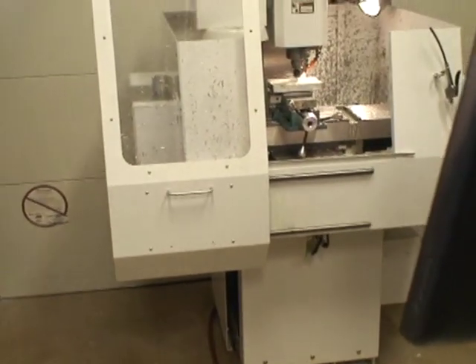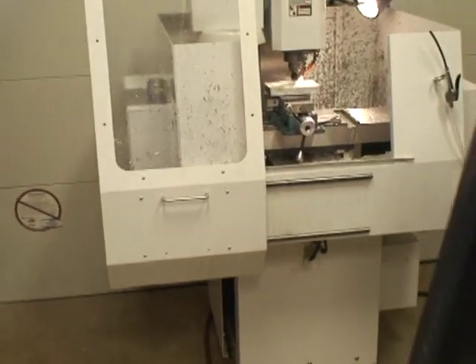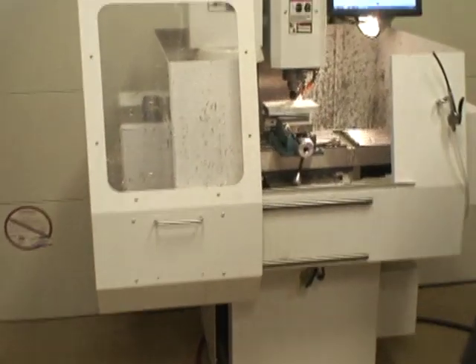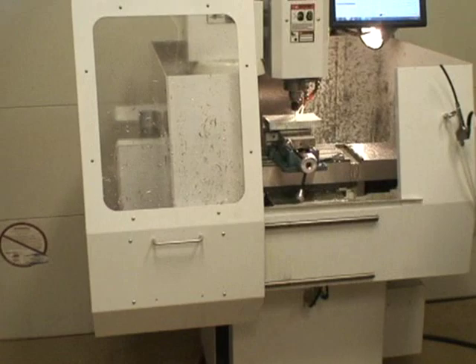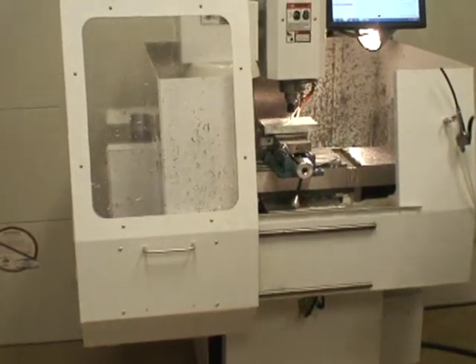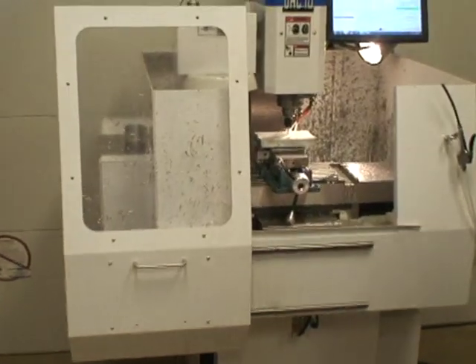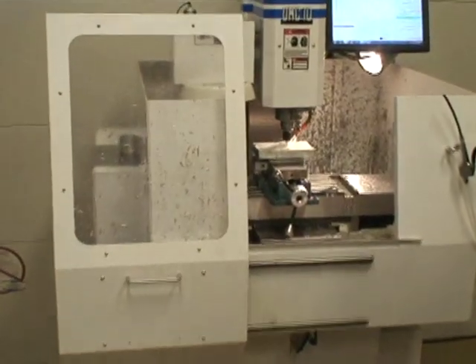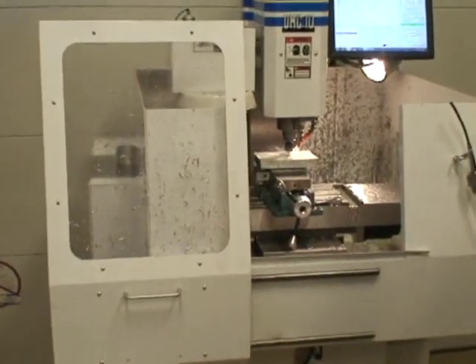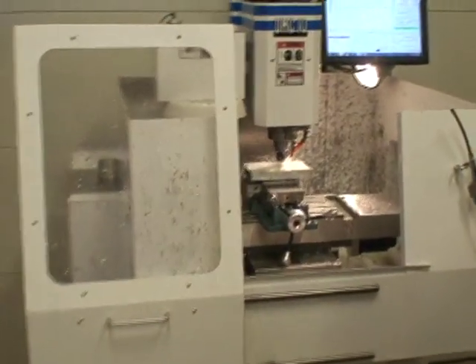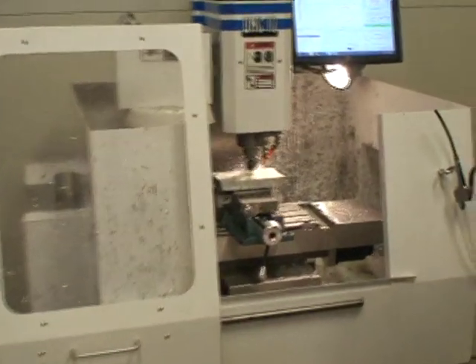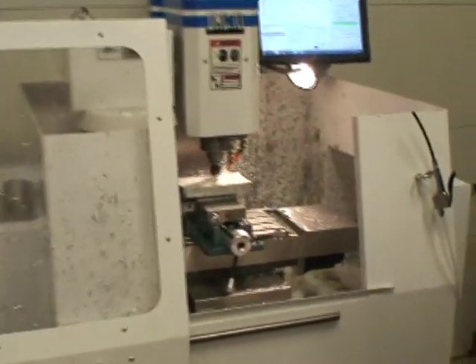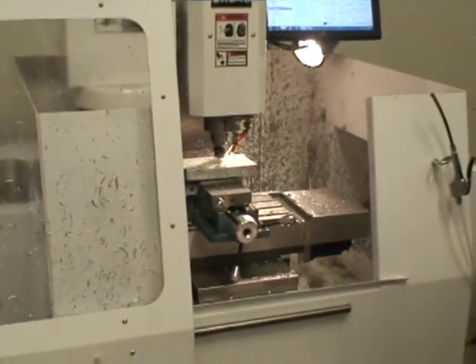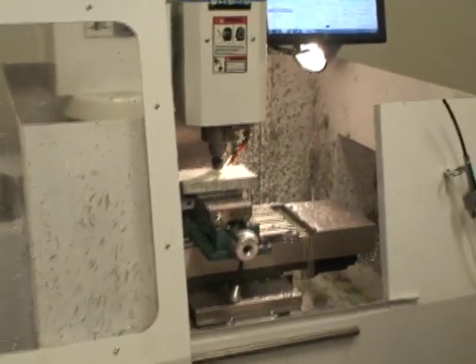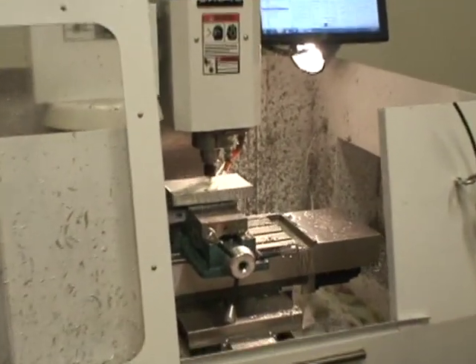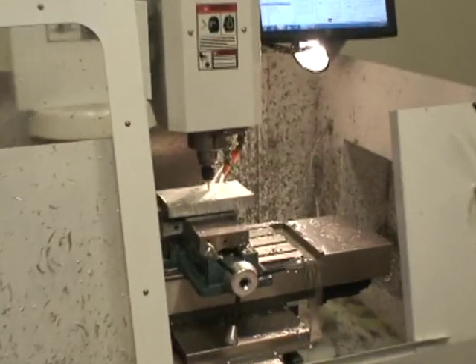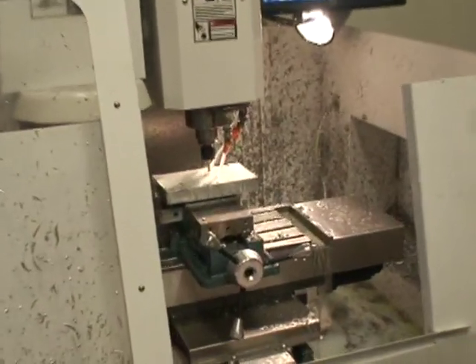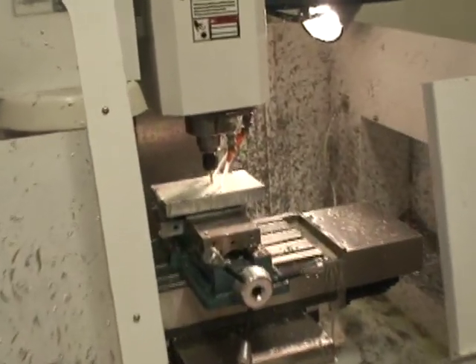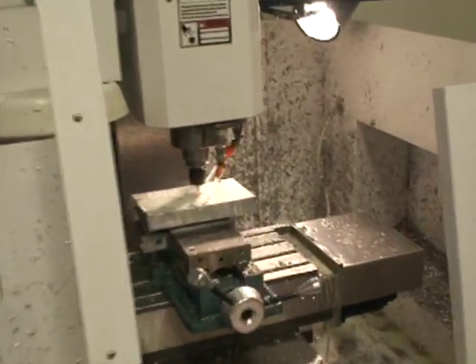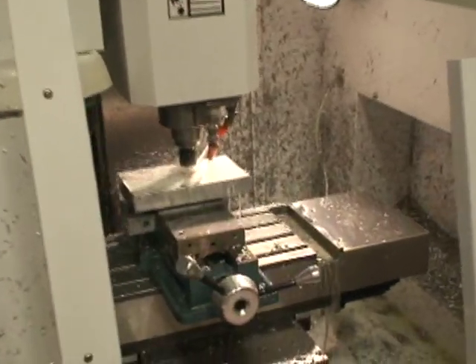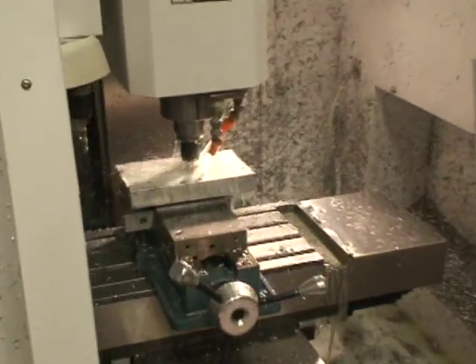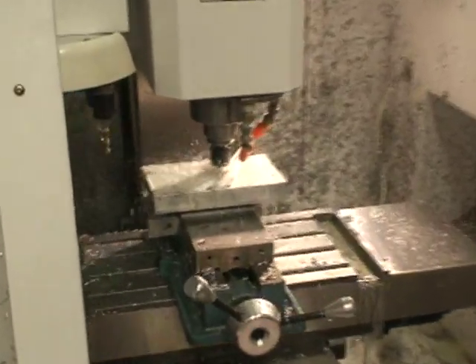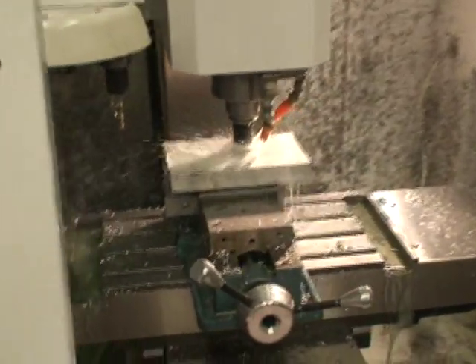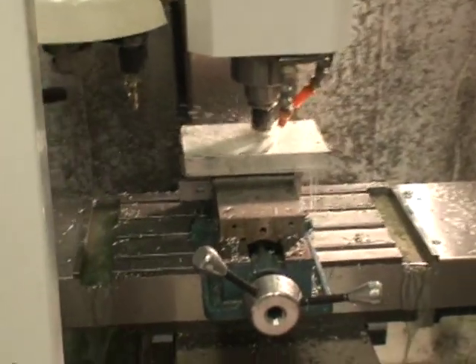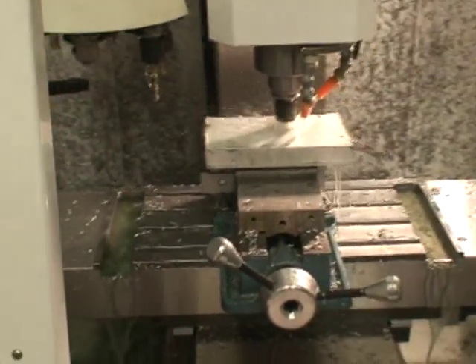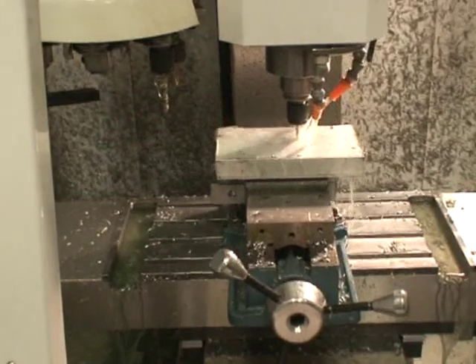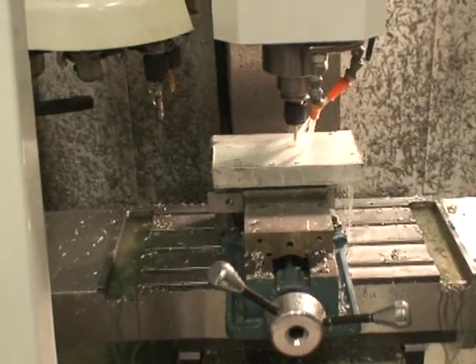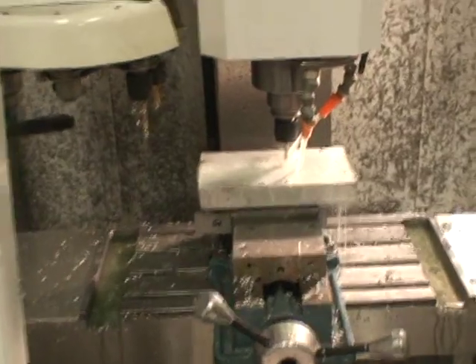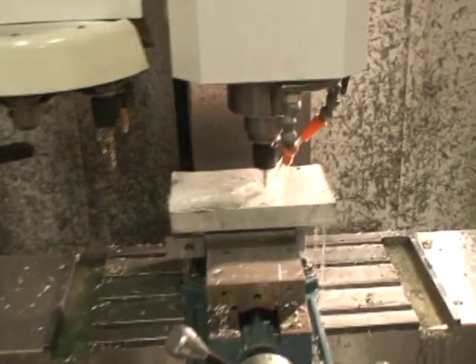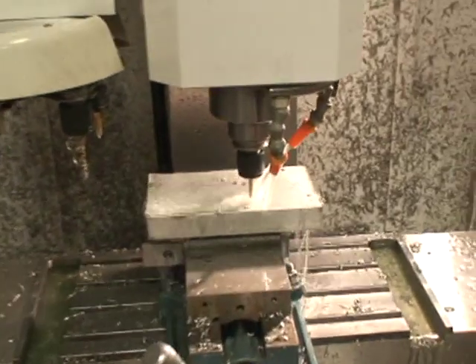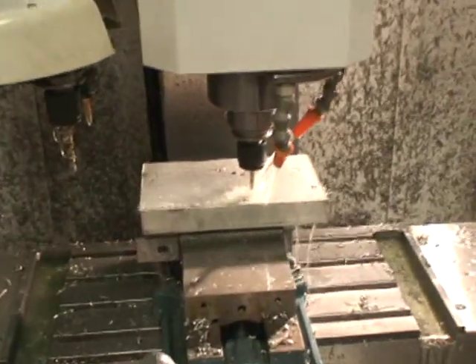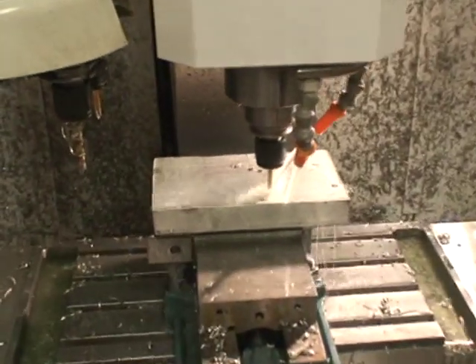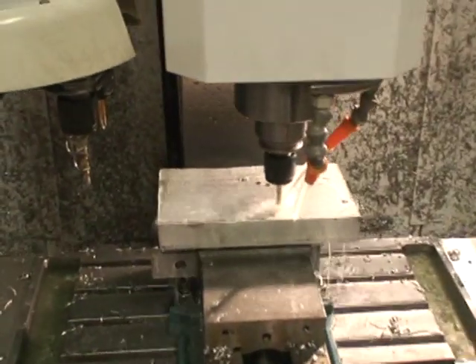We're drilling a 0.203 diameter hole, and next we're going to tap those quarter-20.